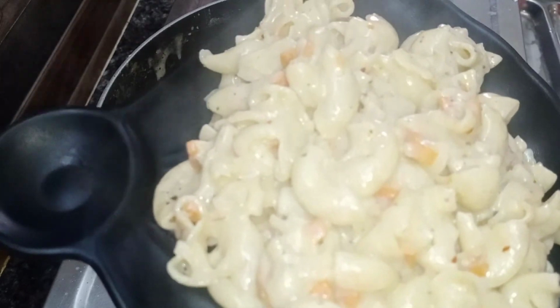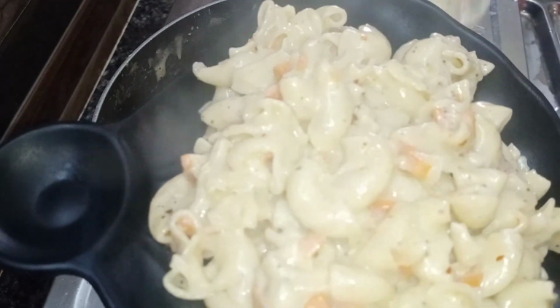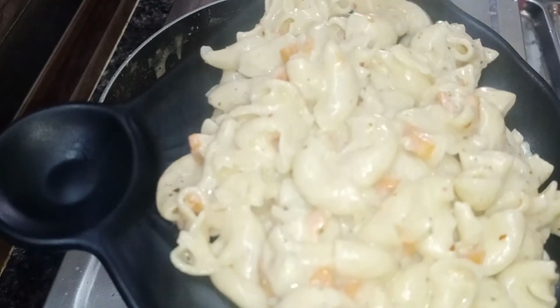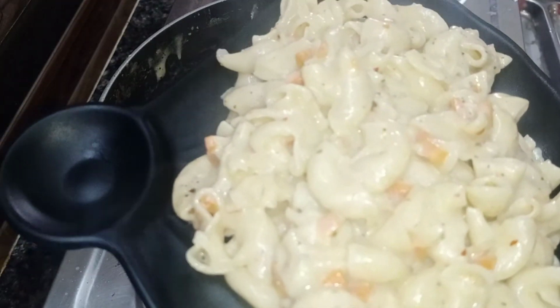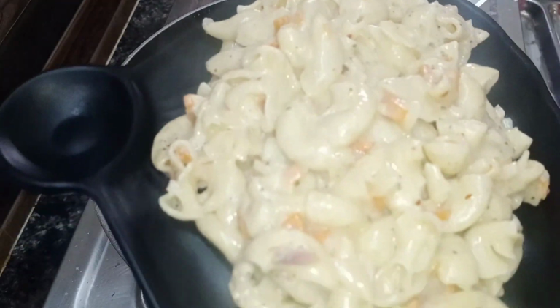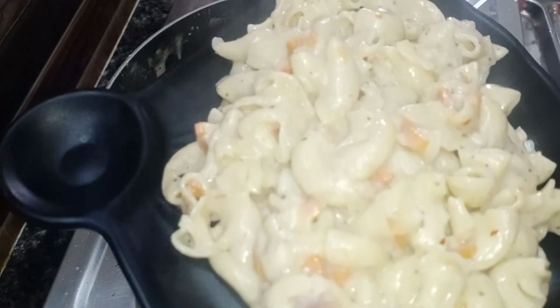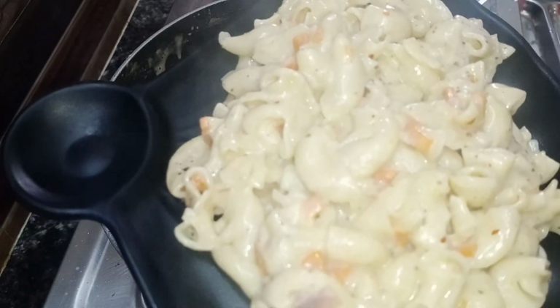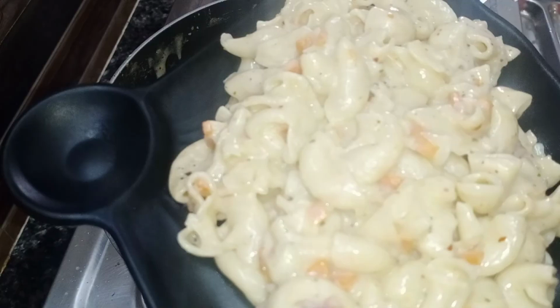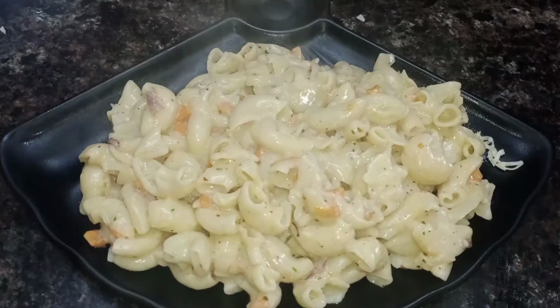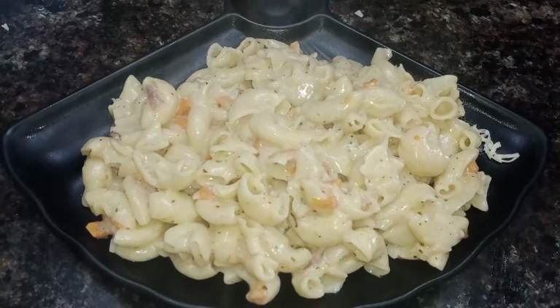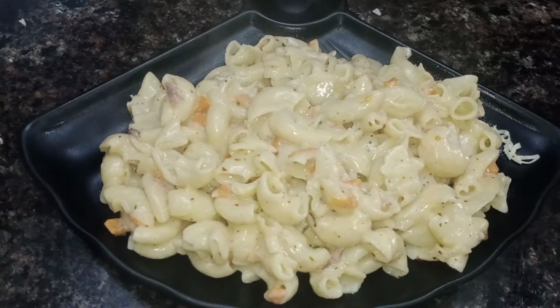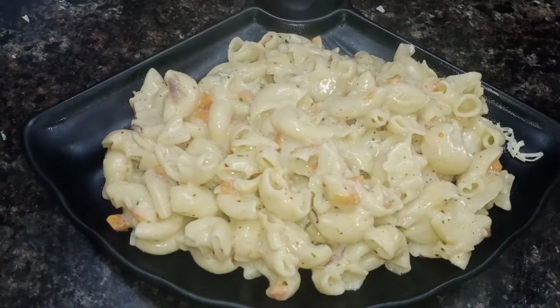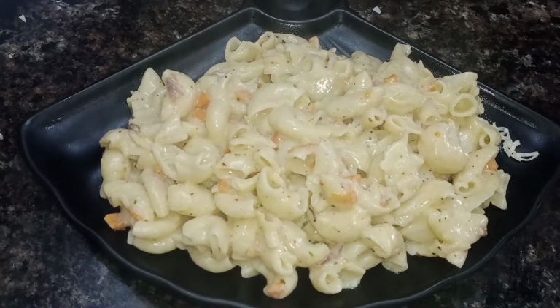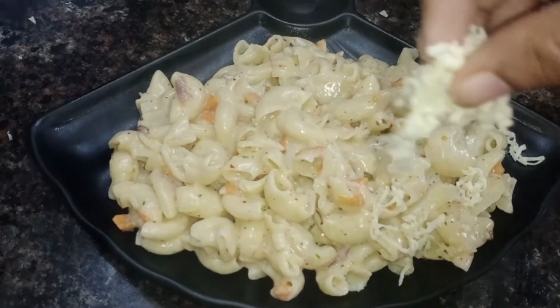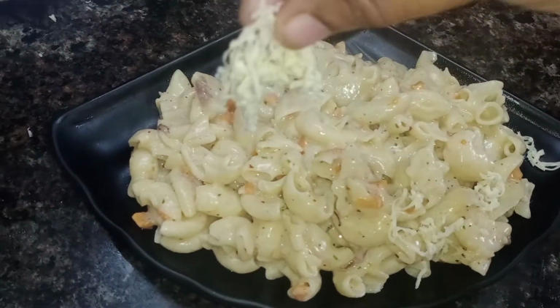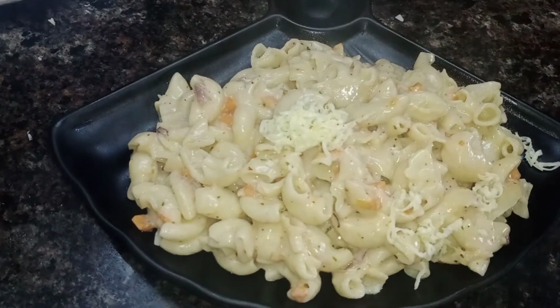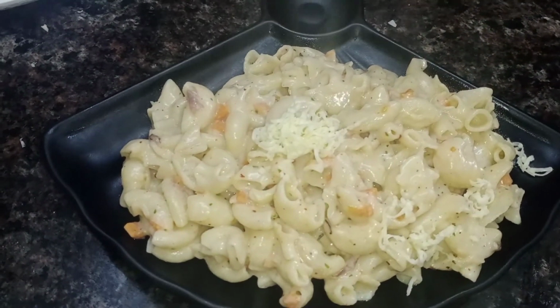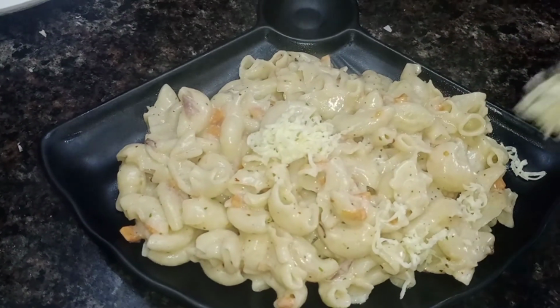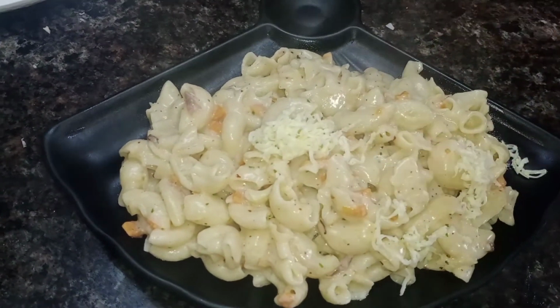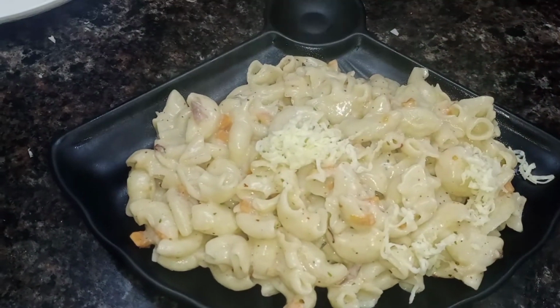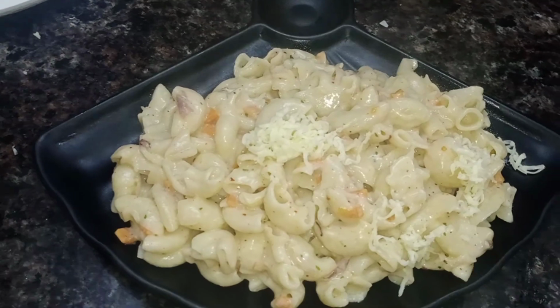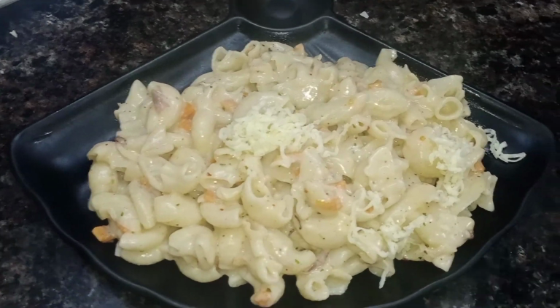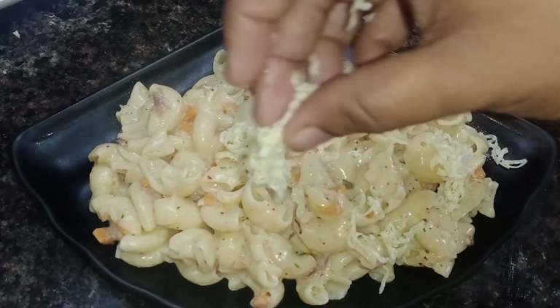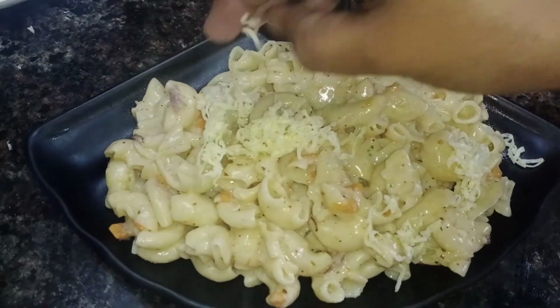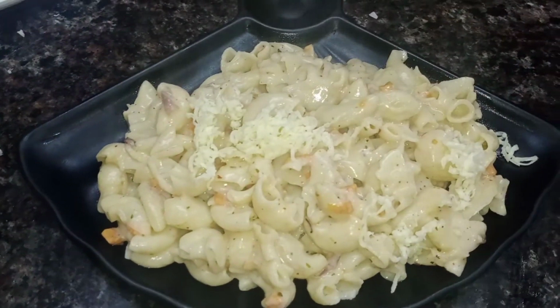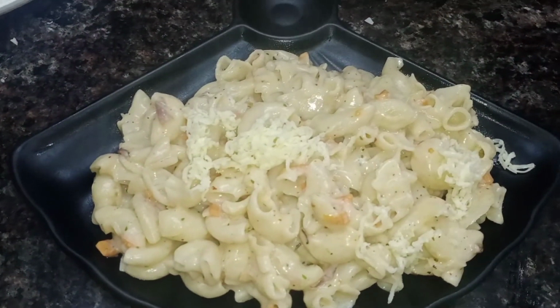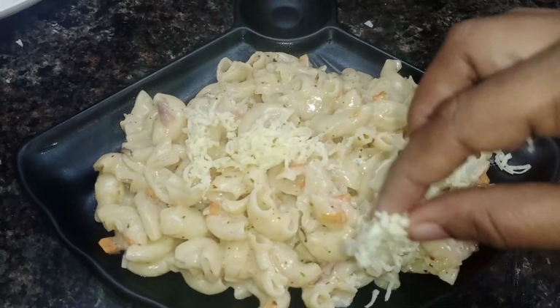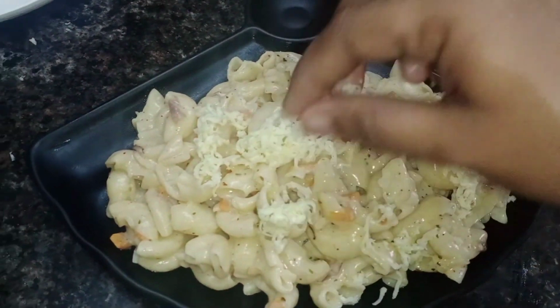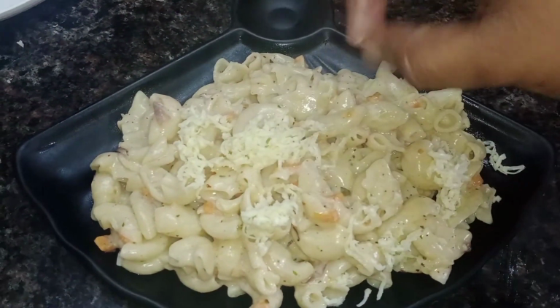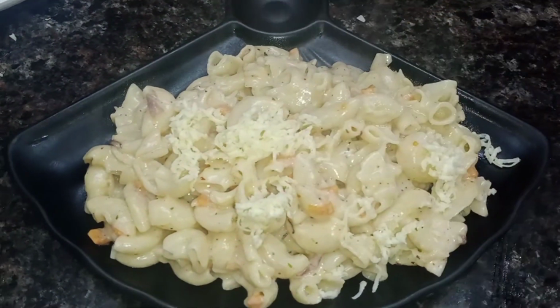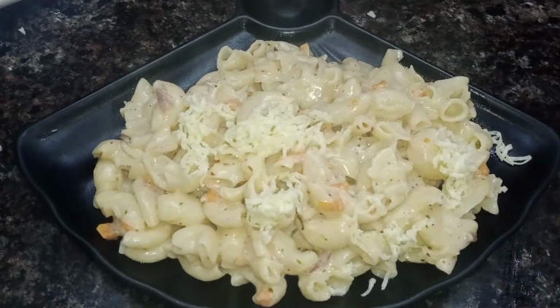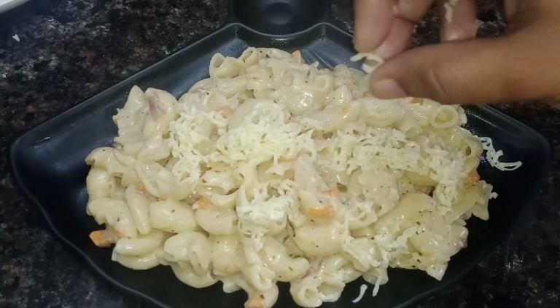If you like this recipe, please share it and comment below. Subscribe to Arisway Food Zone channel. Thank you!